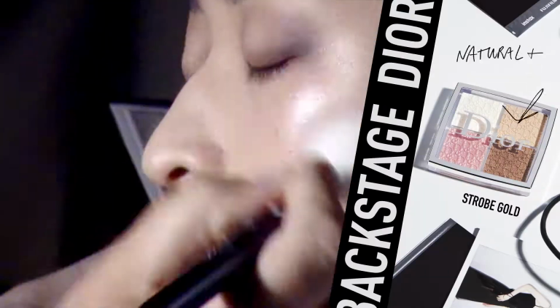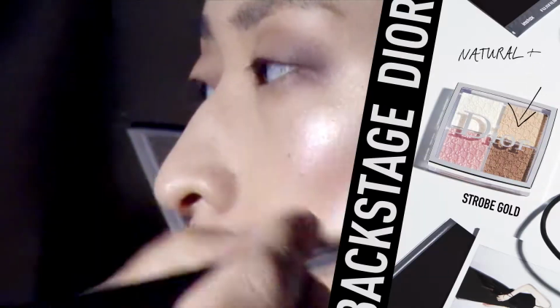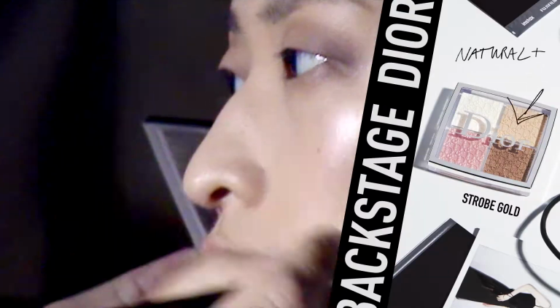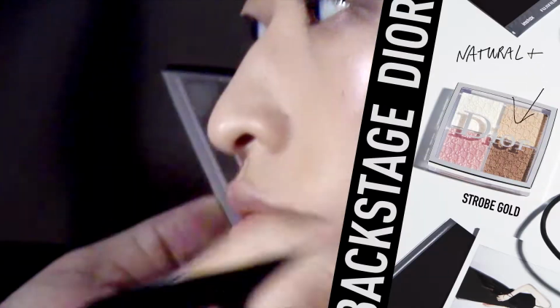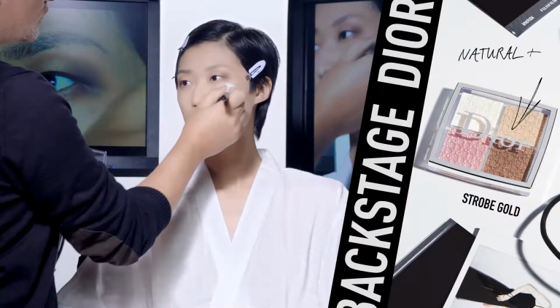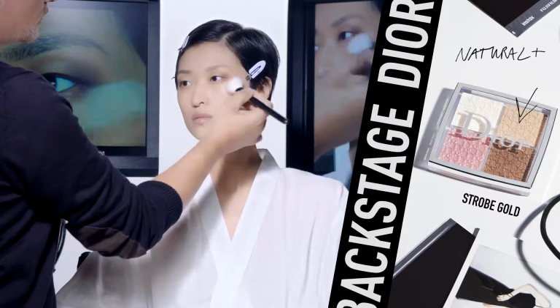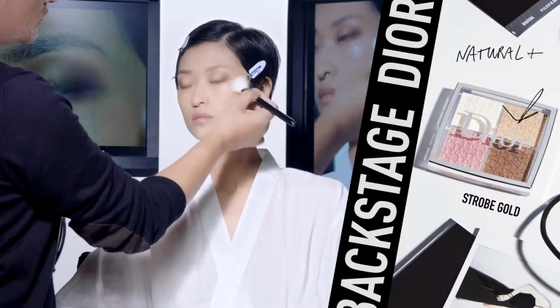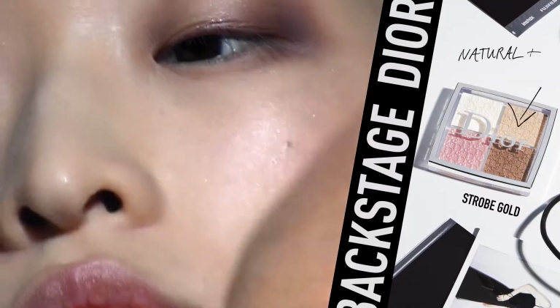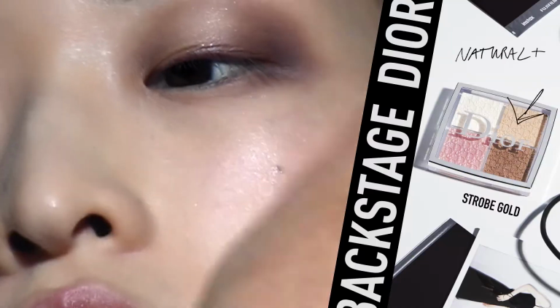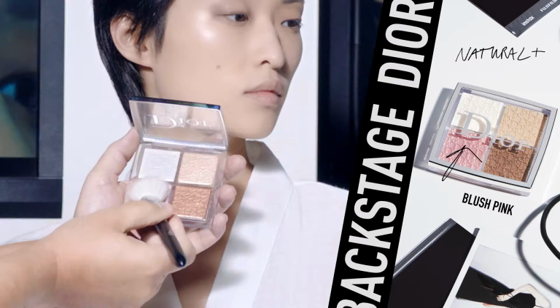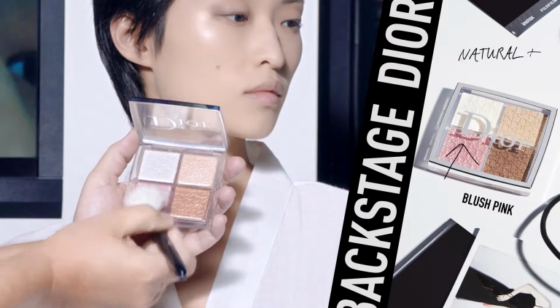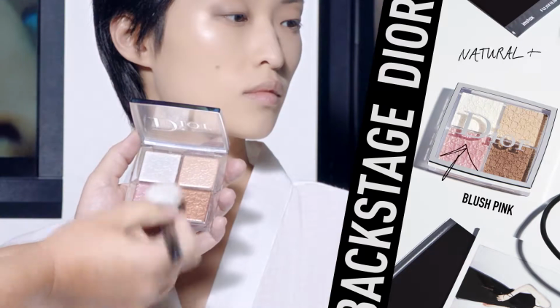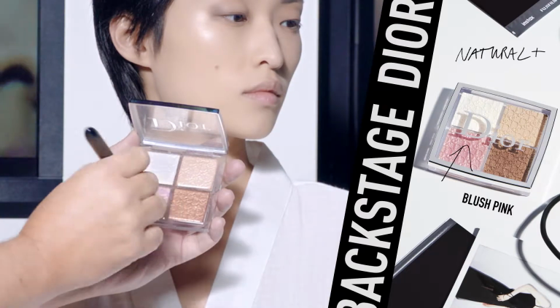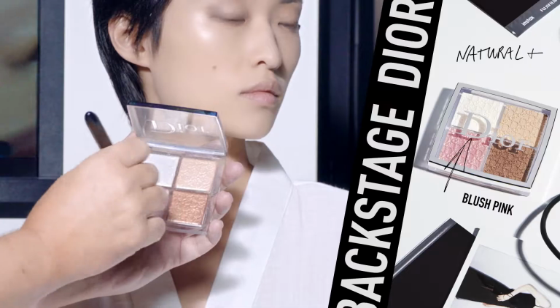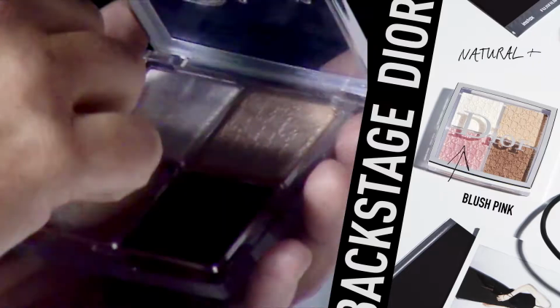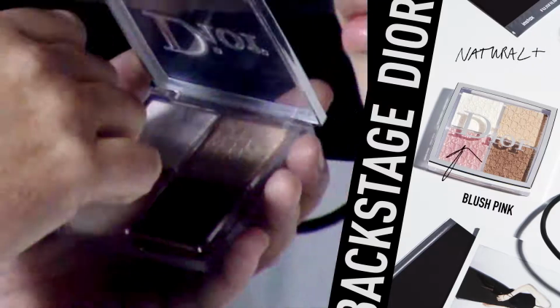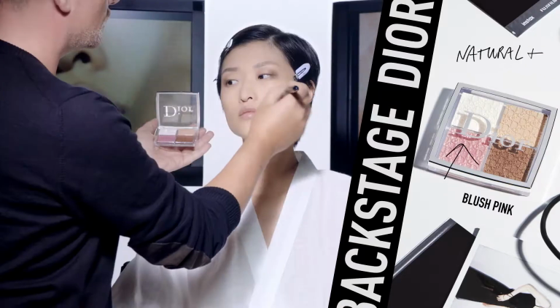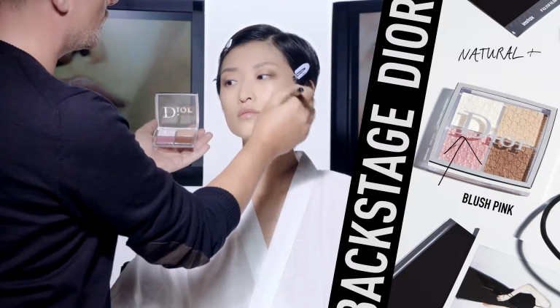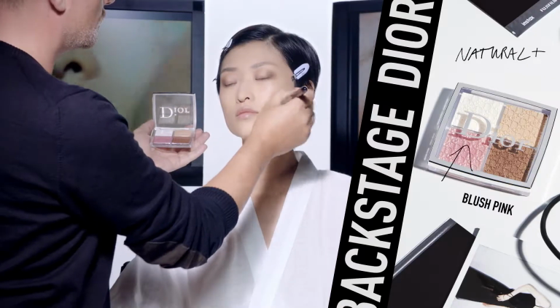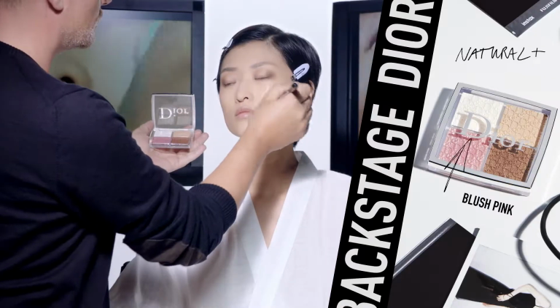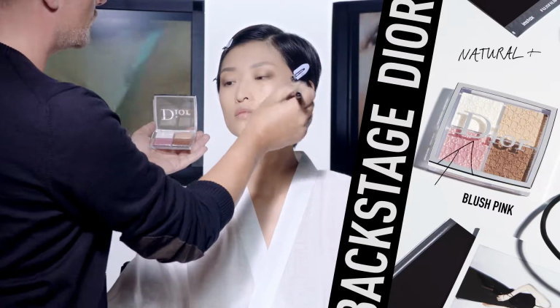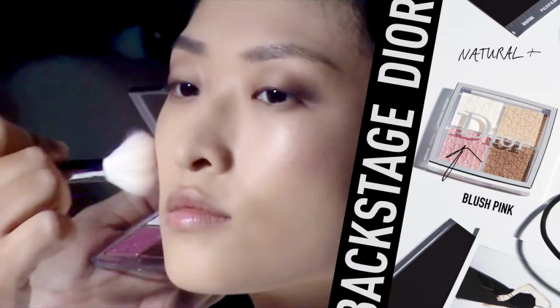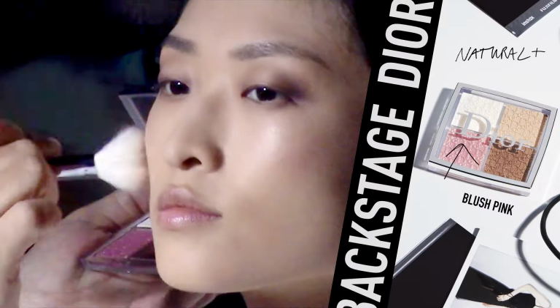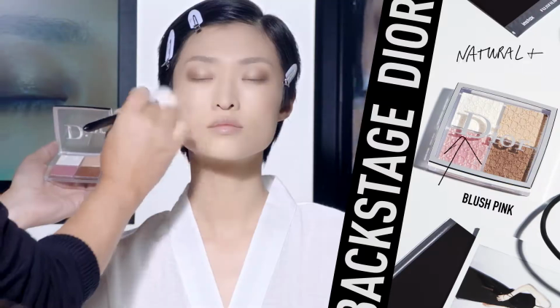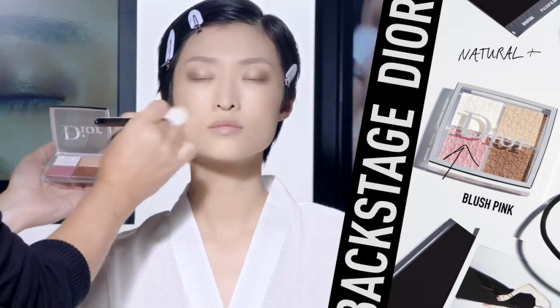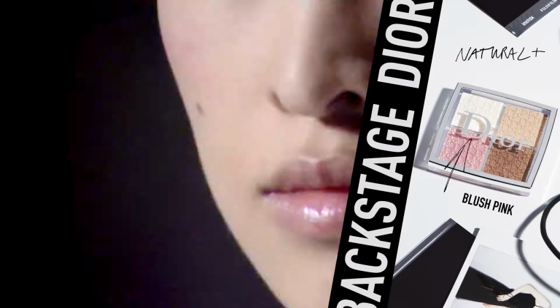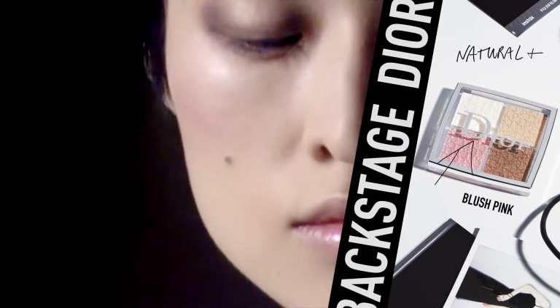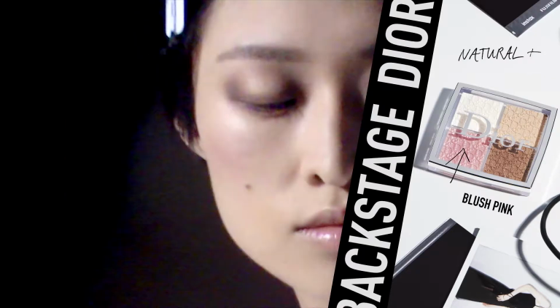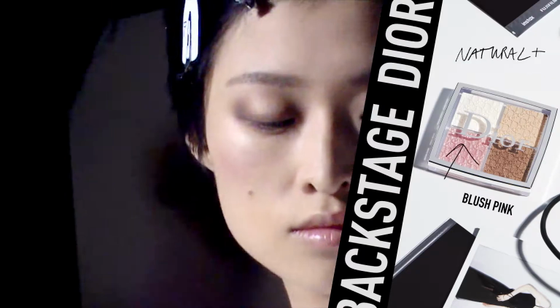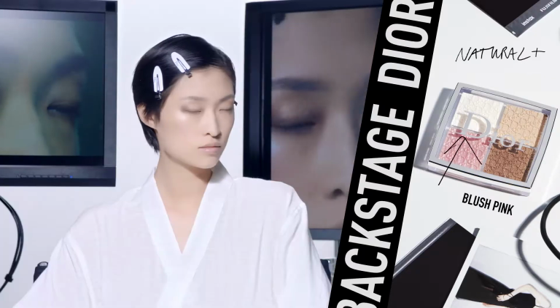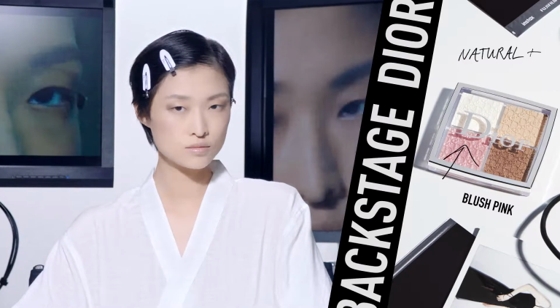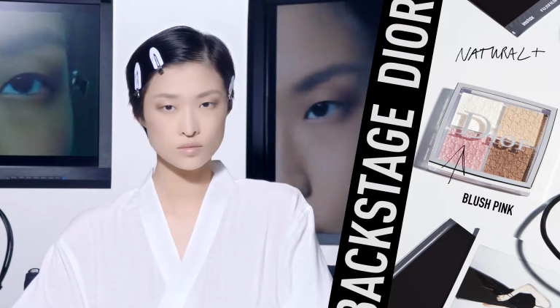Then add some color with the pink shimmer shade. Apply this in a circular motion on your cheekbones to give a healthy glow. And here you got your natural glowy skin.